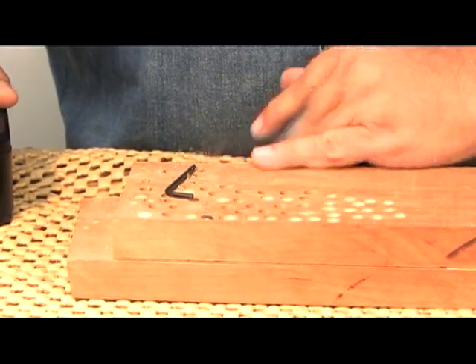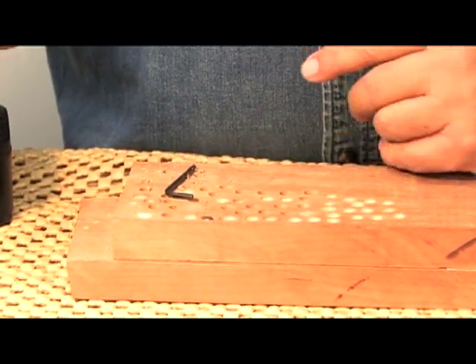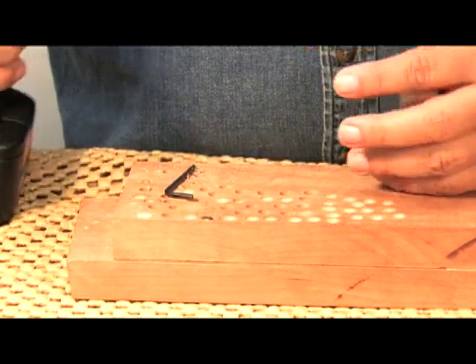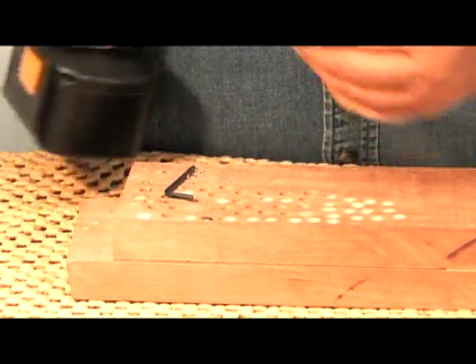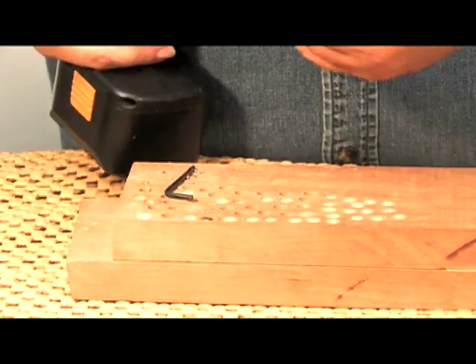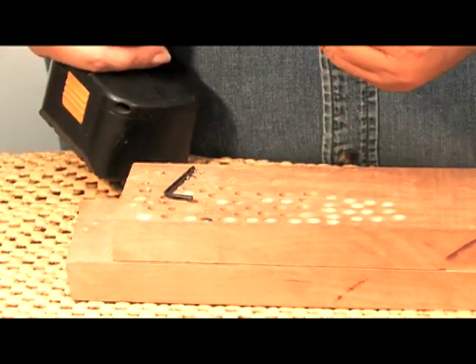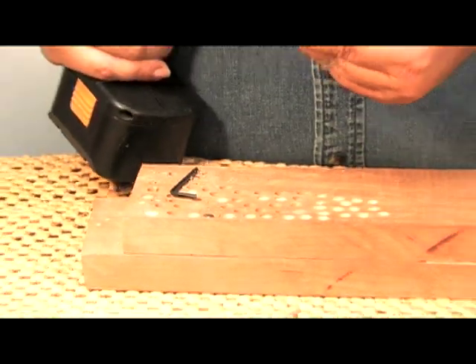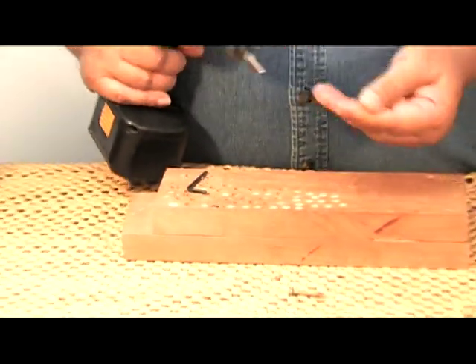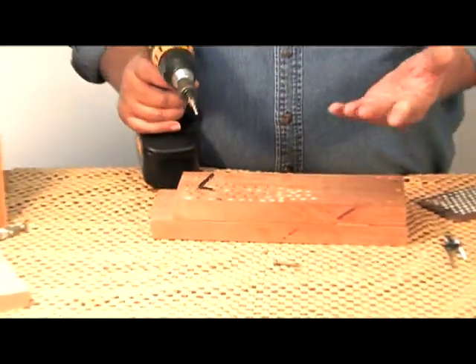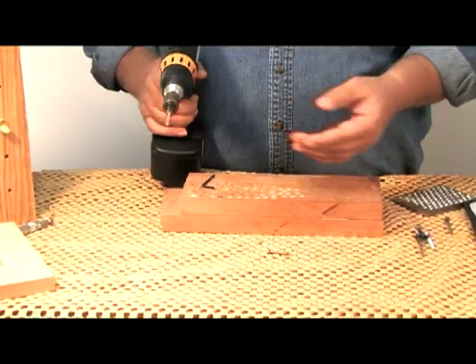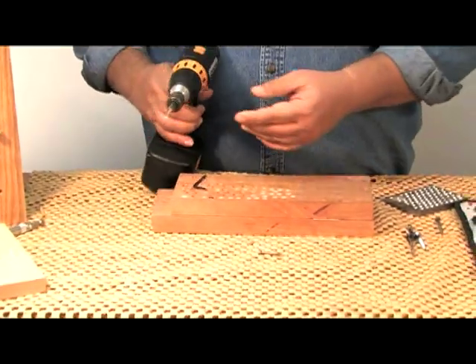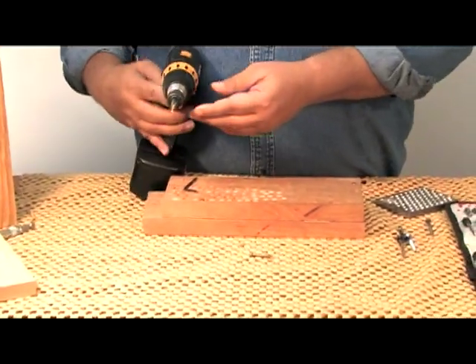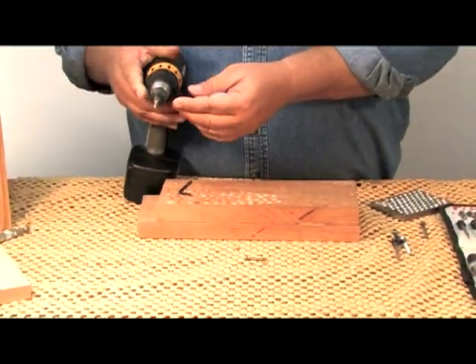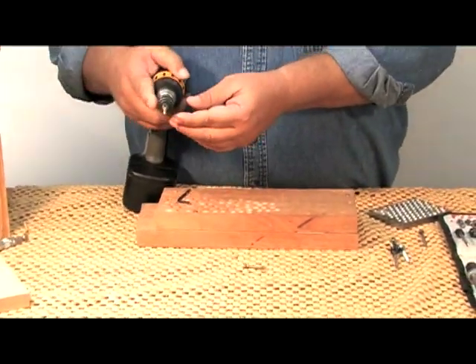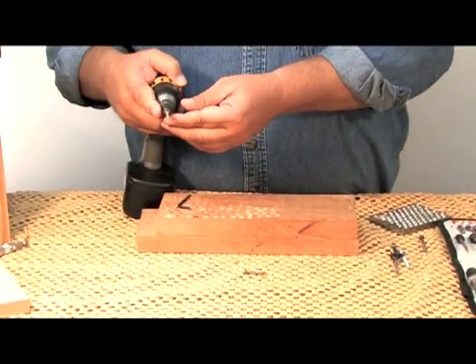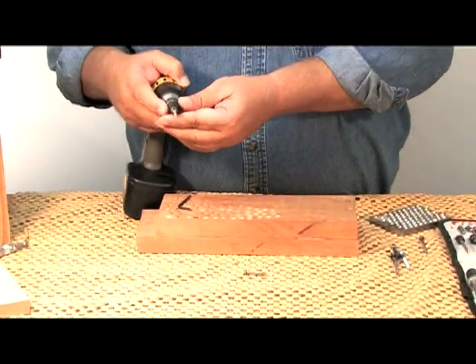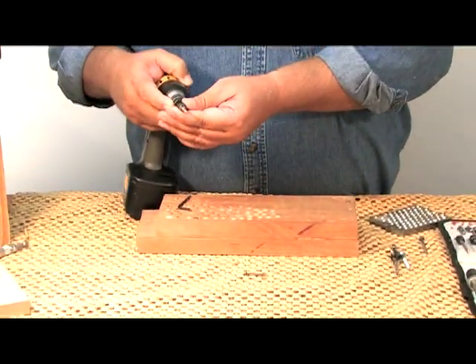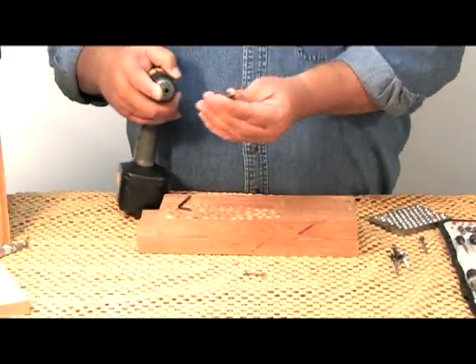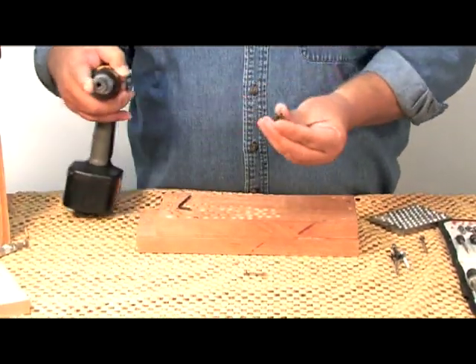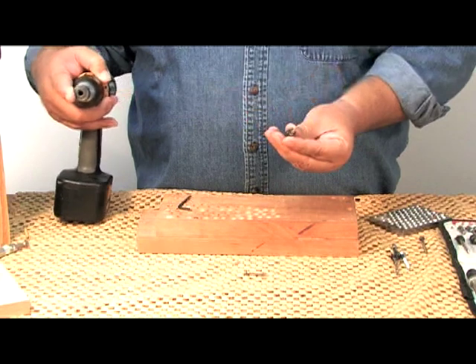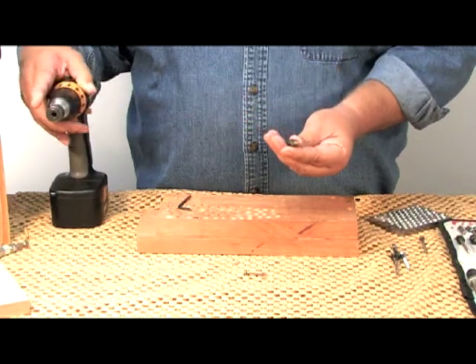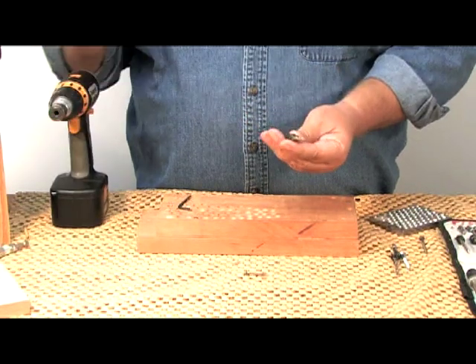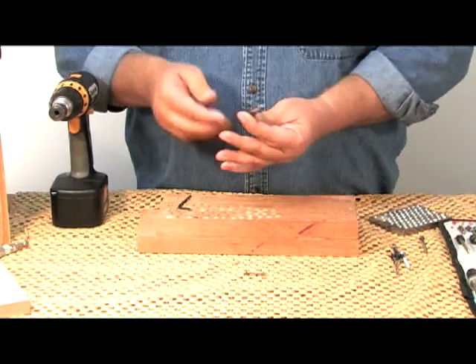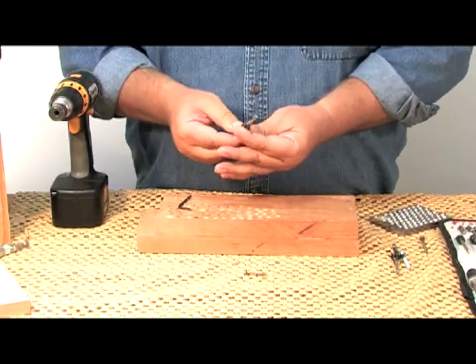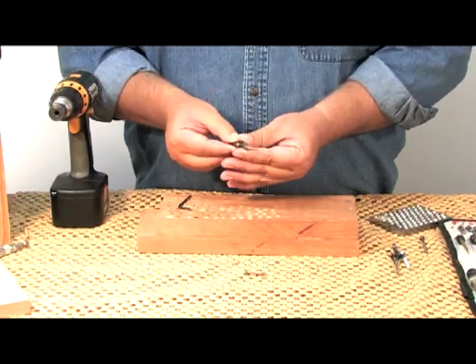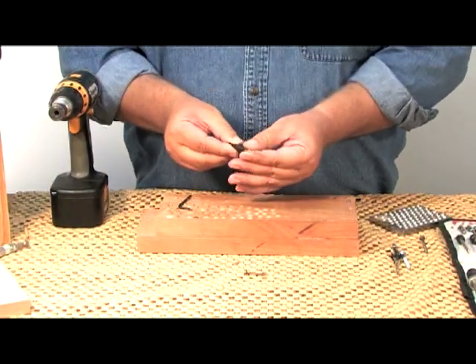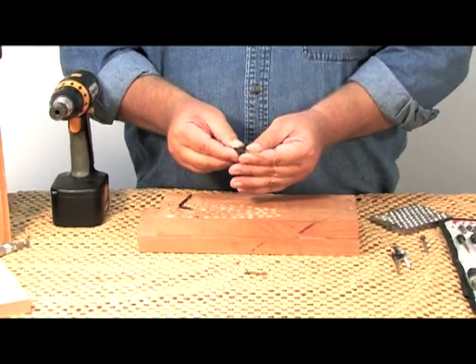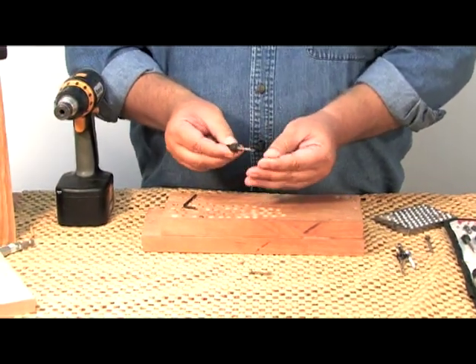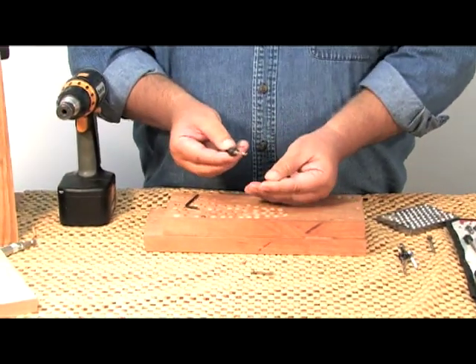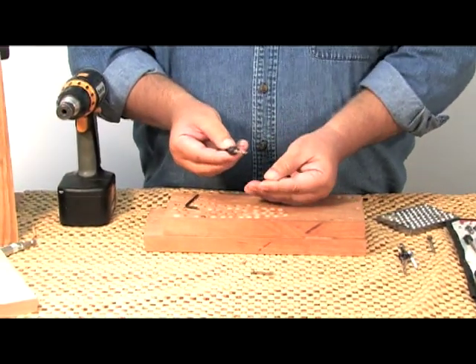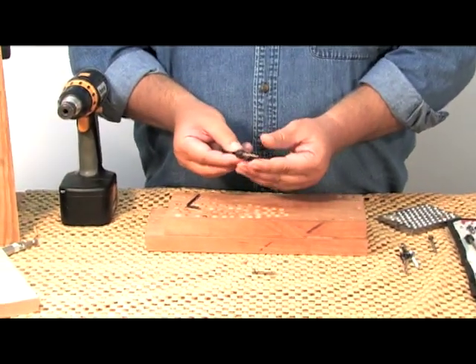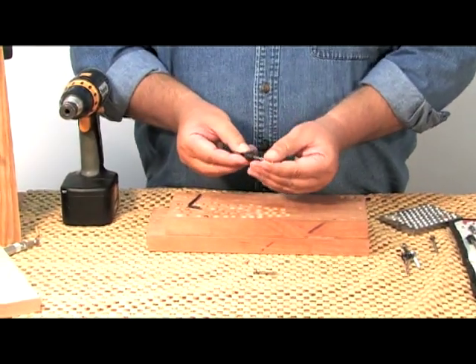Now there's a few other features about the Snappy countersink that makes it stand out from the others. Number one, why did it hold up like that? Through hardened steel, hardened out to a 62 Rockwell.